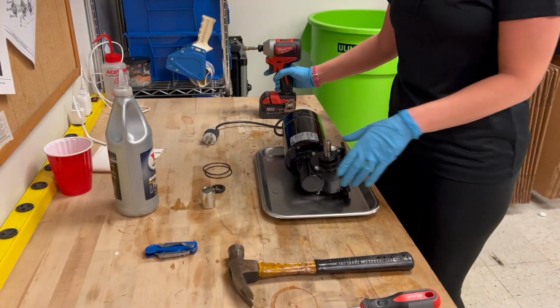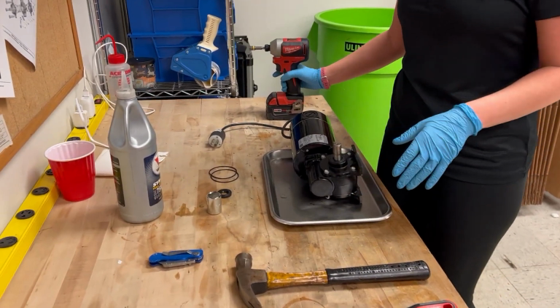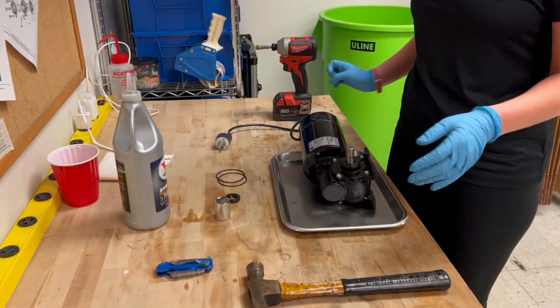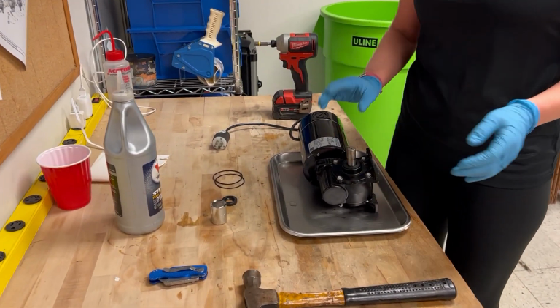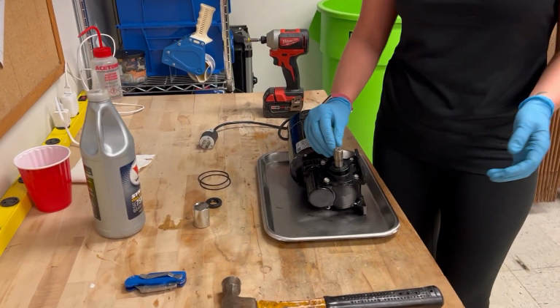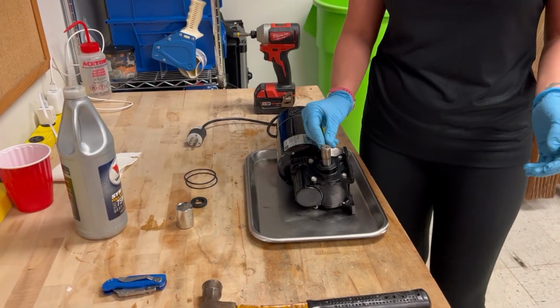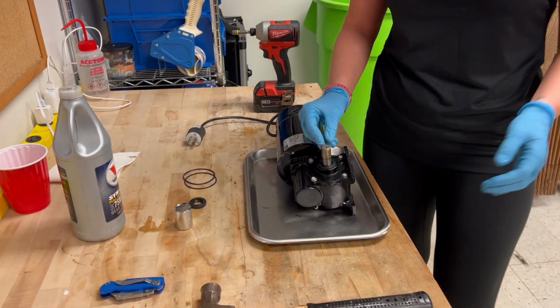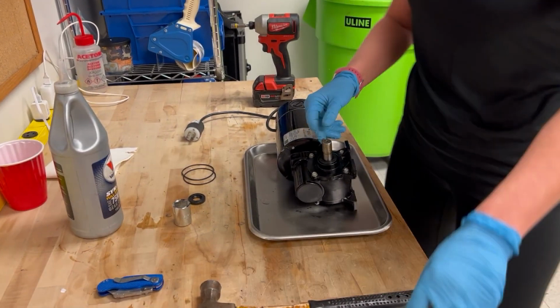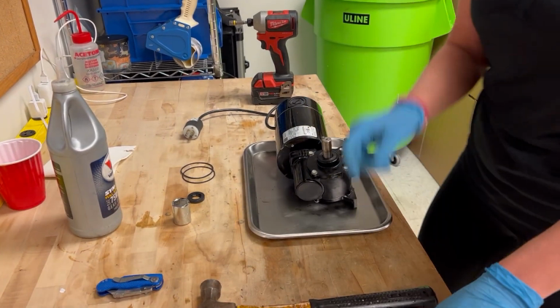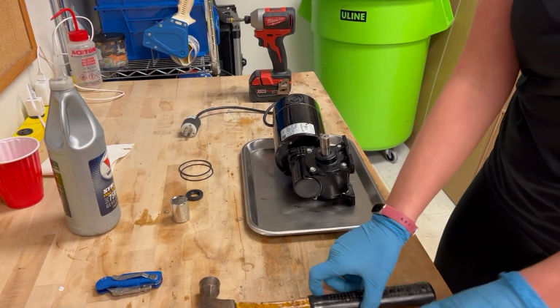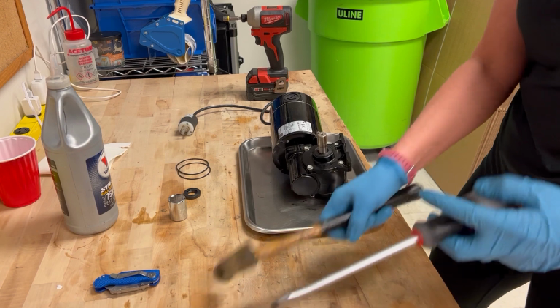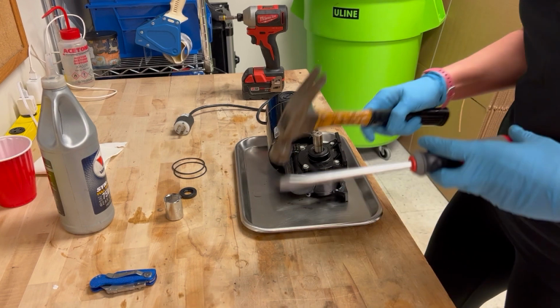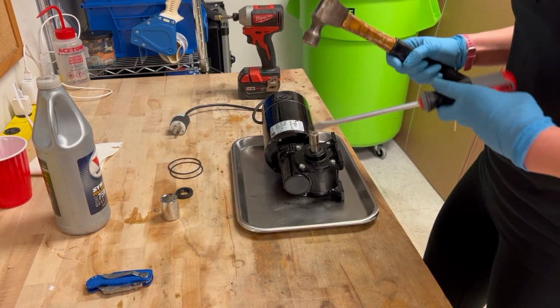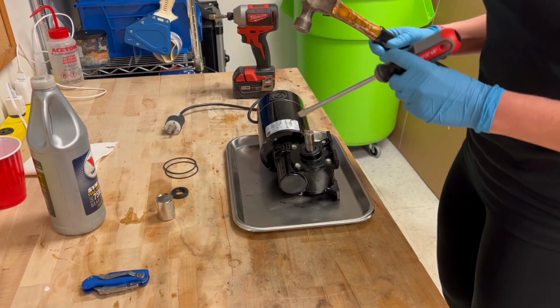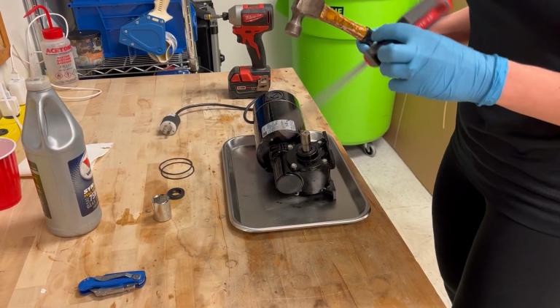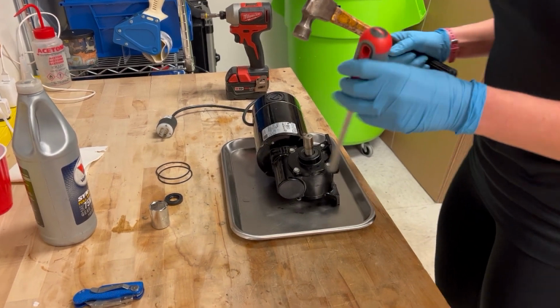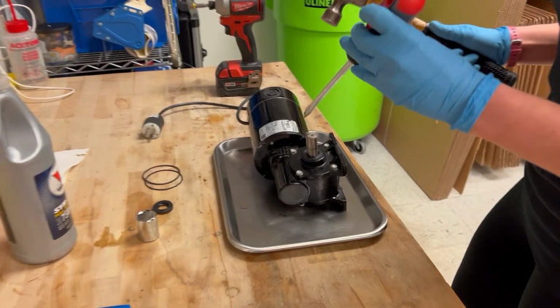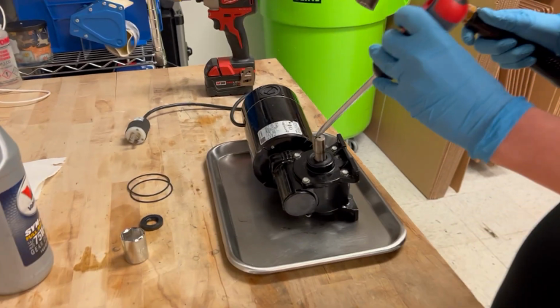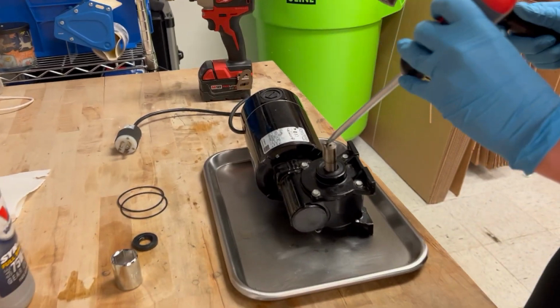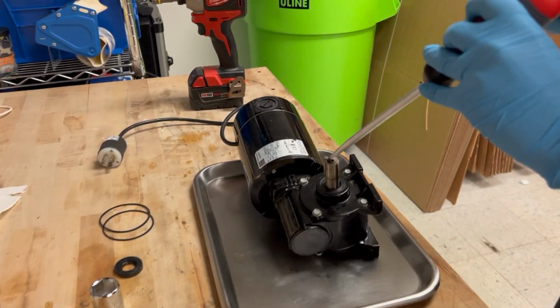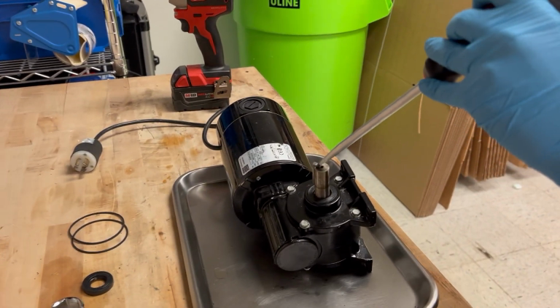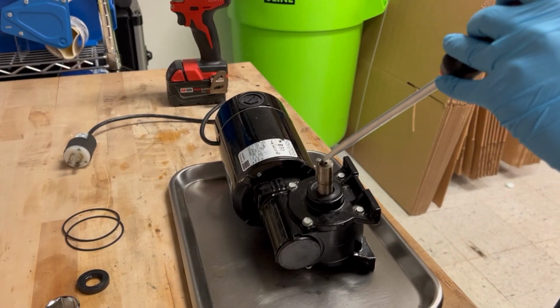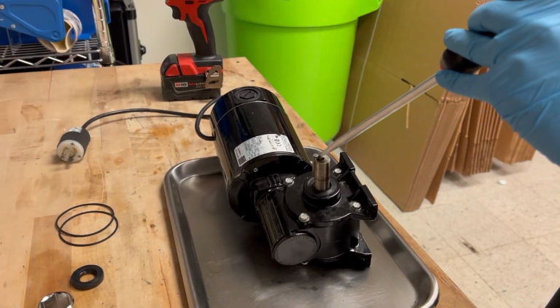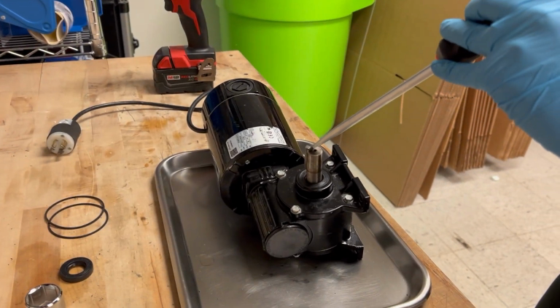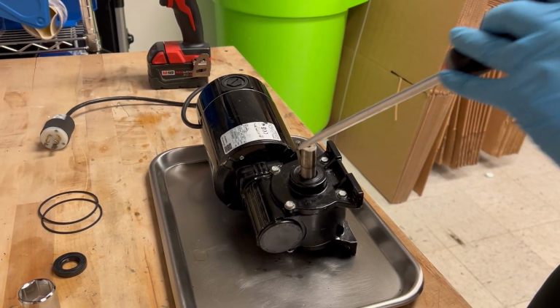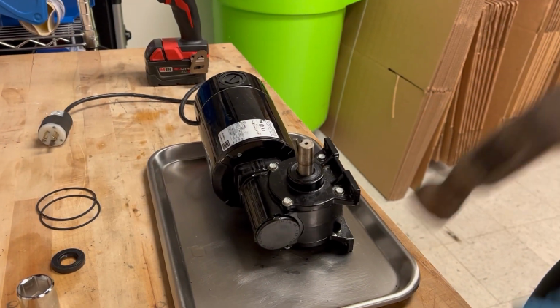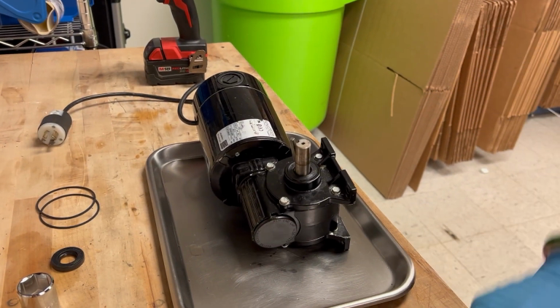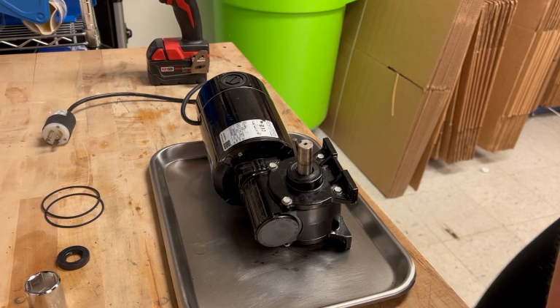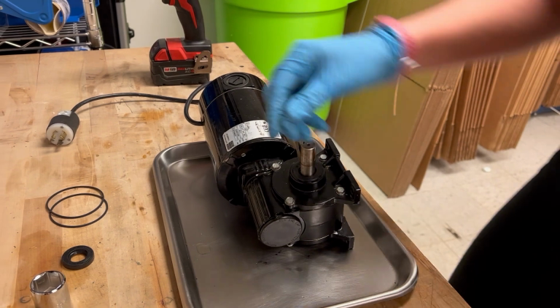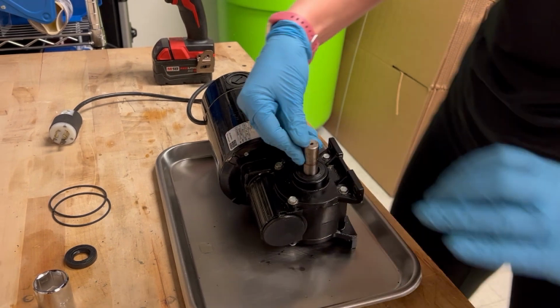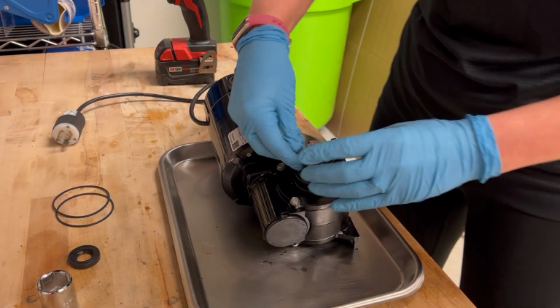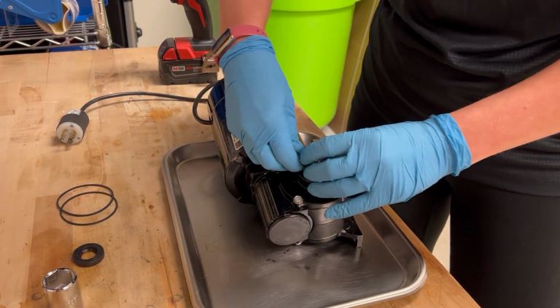So first we want to take out the key. You're going to want to use a screwdriver and a hammer because it may be a little tough. Just hit it right at the edge. Light tap and the key should come right out.